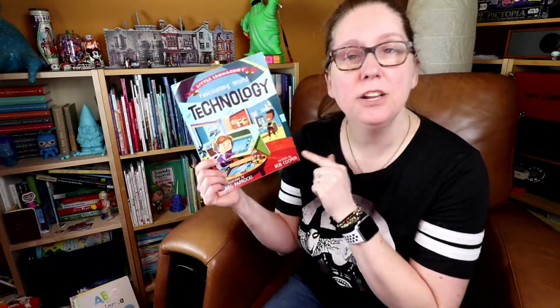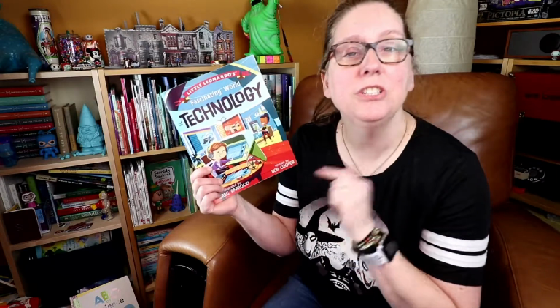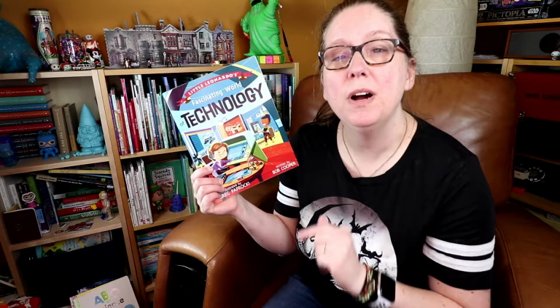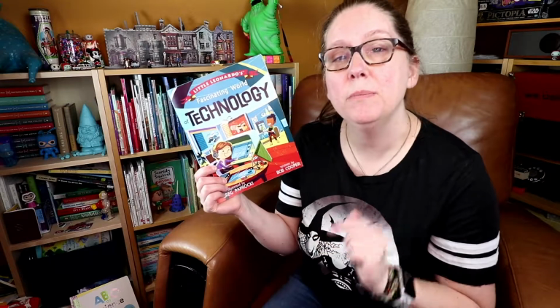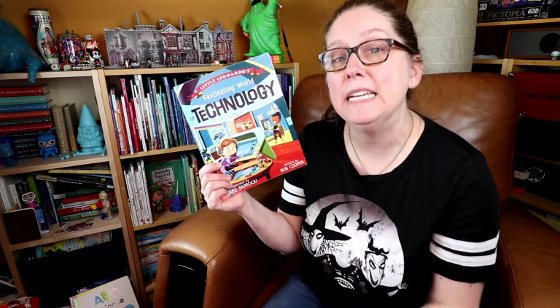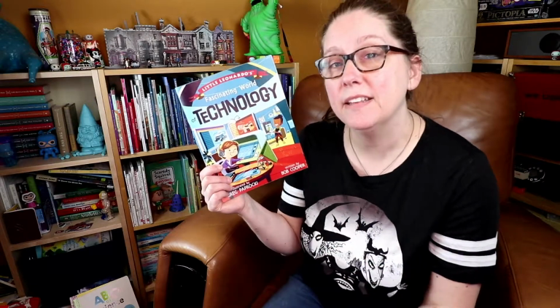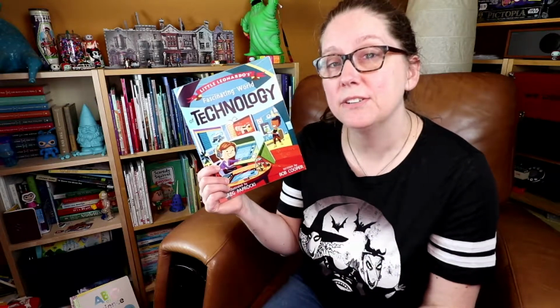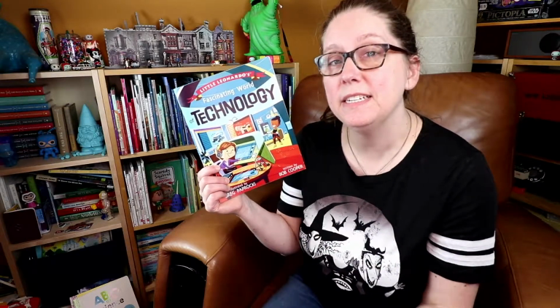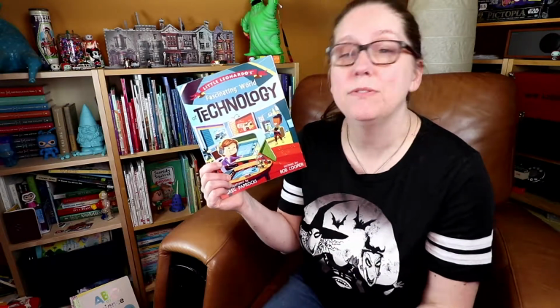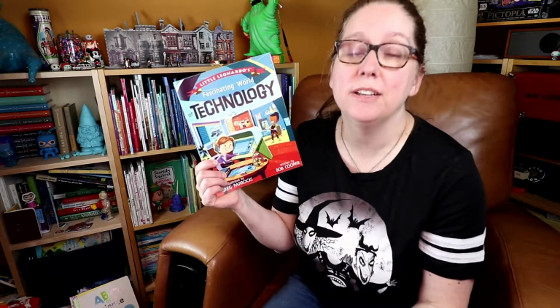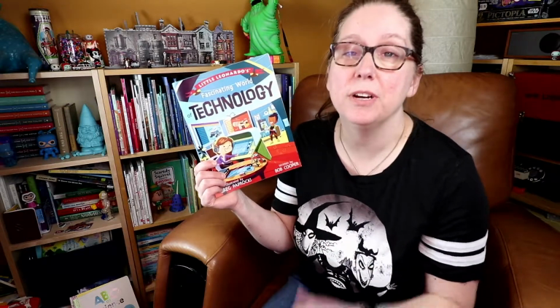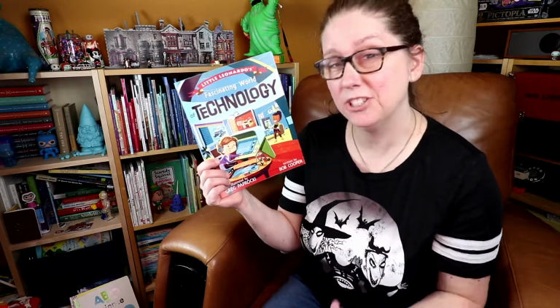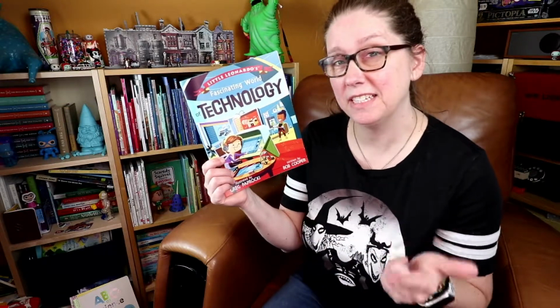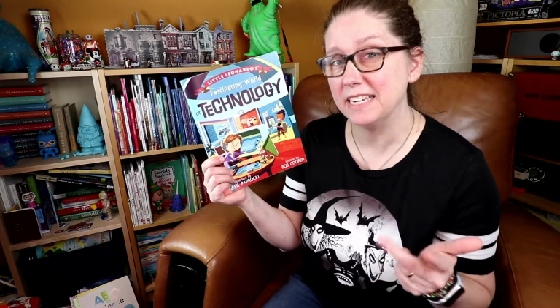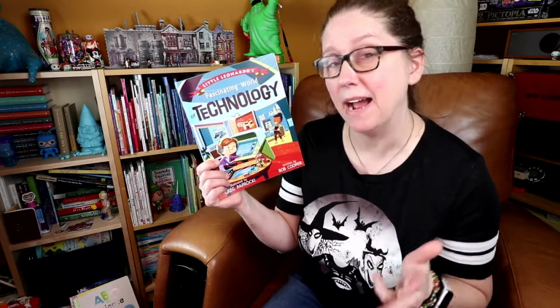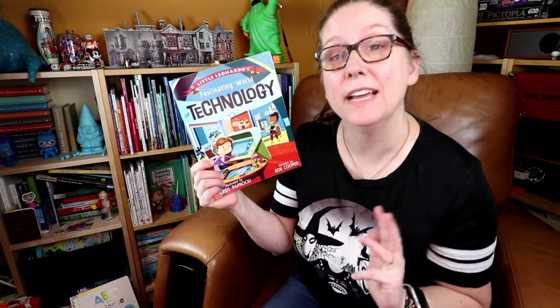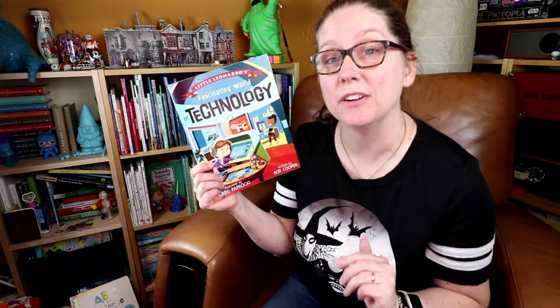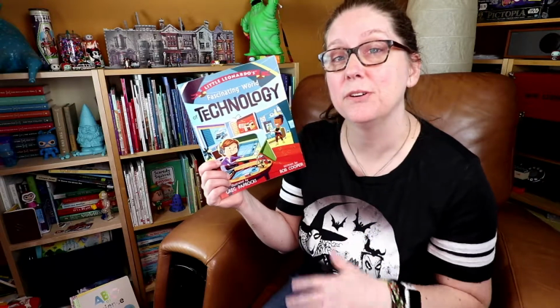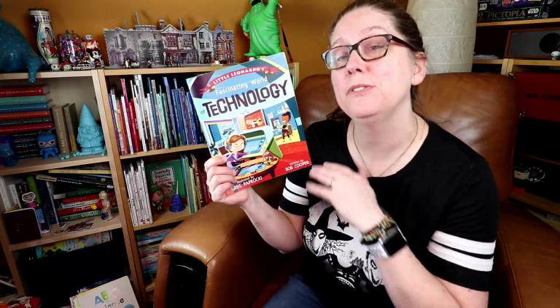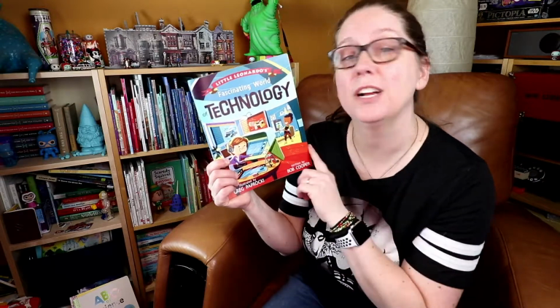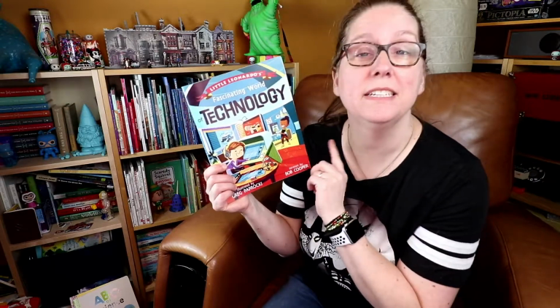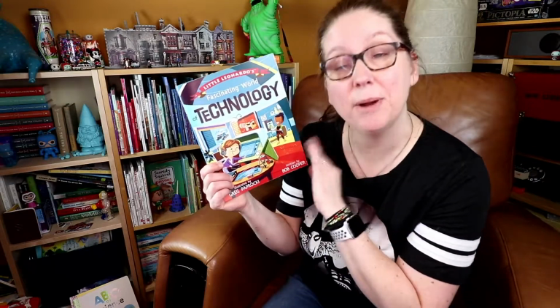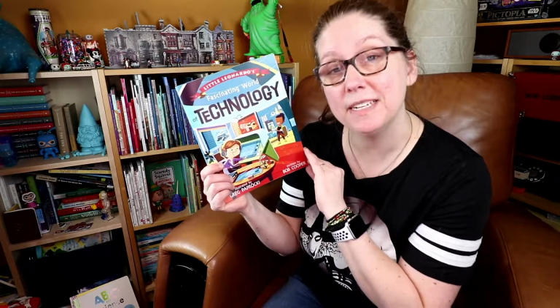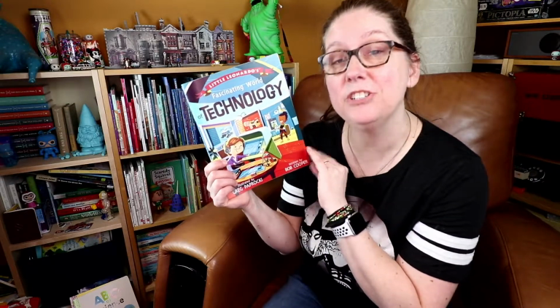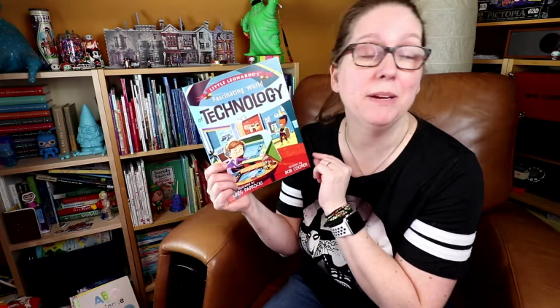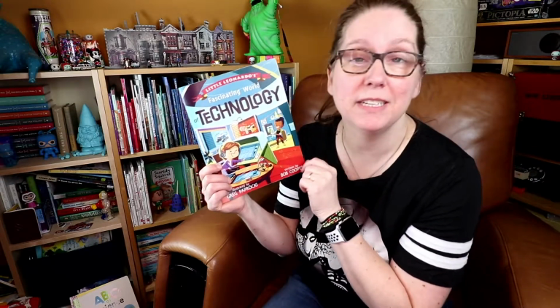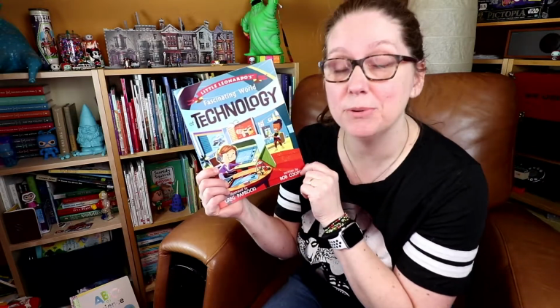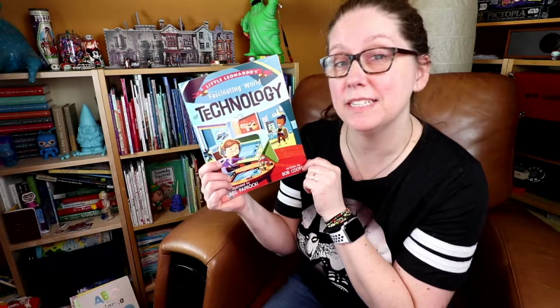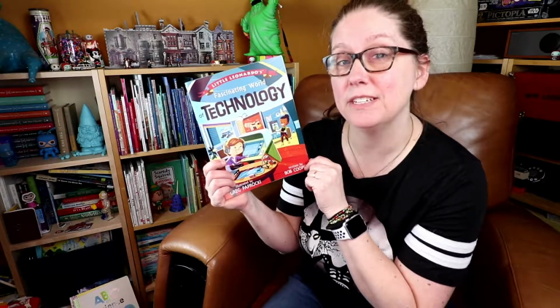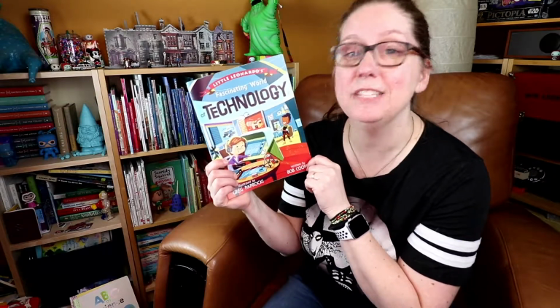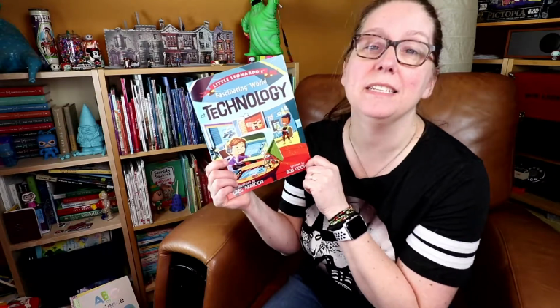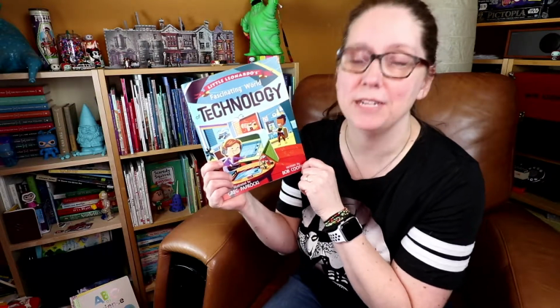Technology is just one book in the series. You'll find other books on engineering, science, math, and art. So if your child is inspired by technology, you may want to look at the other books in the series to continue that inspiration.